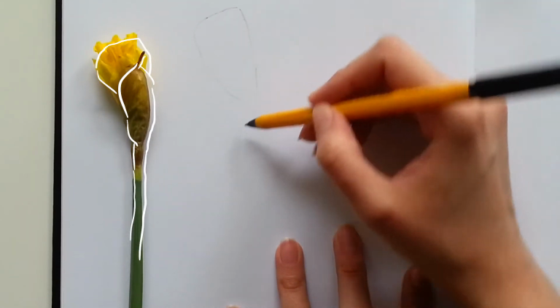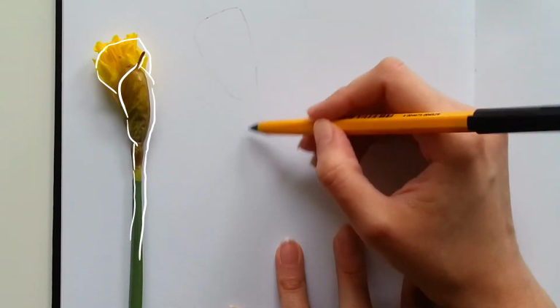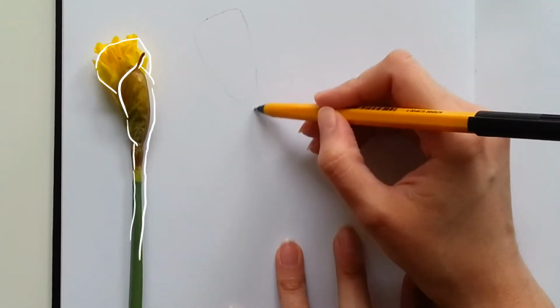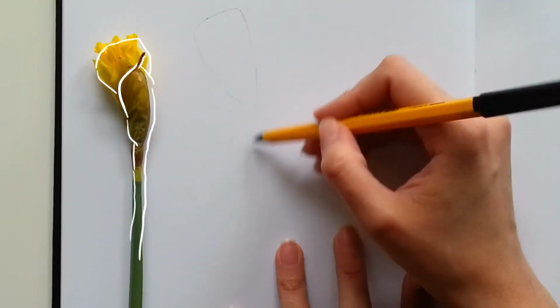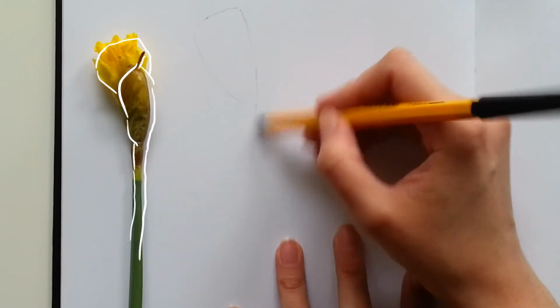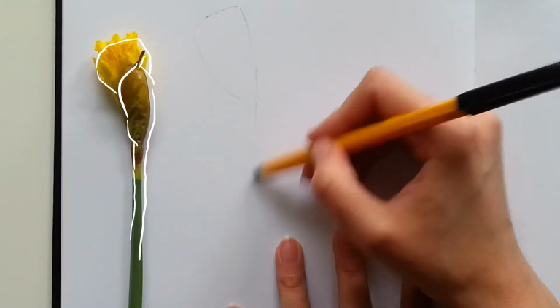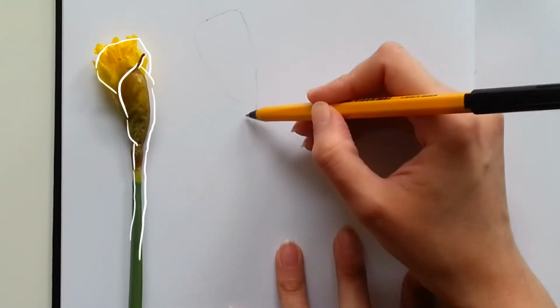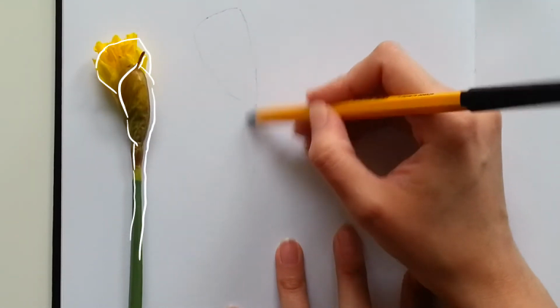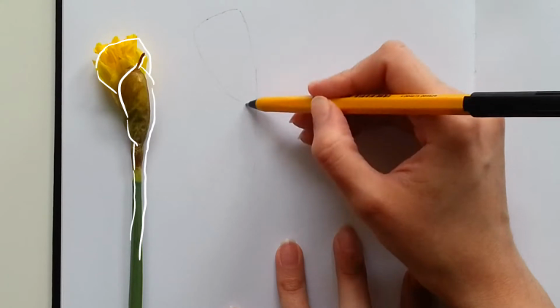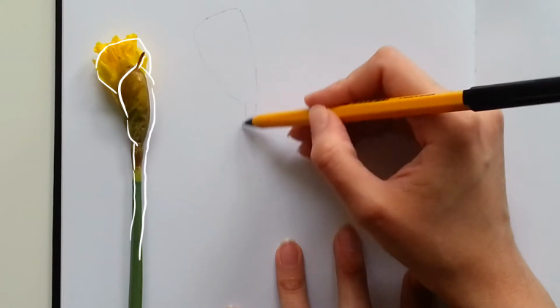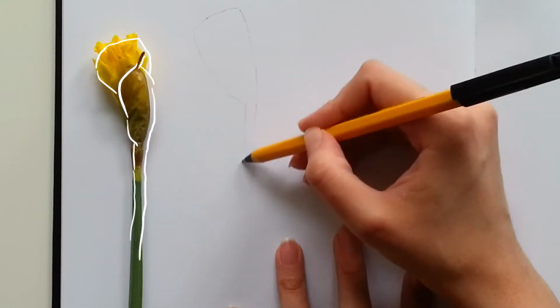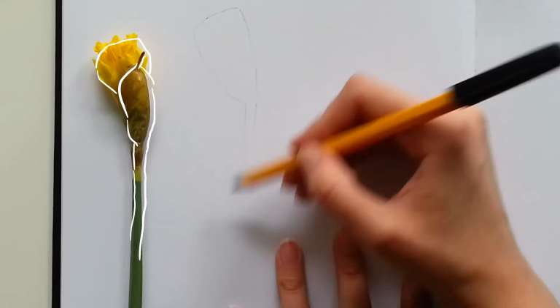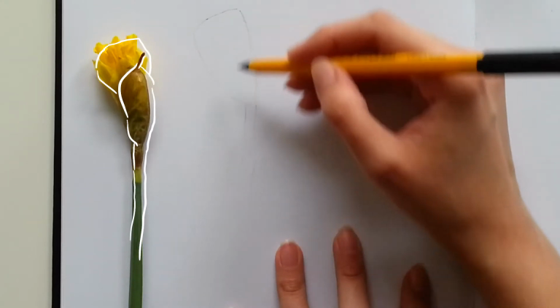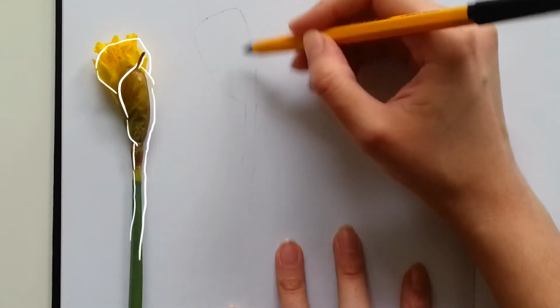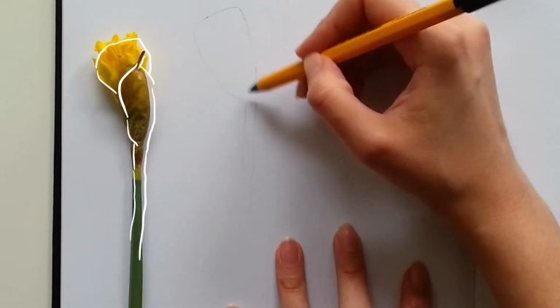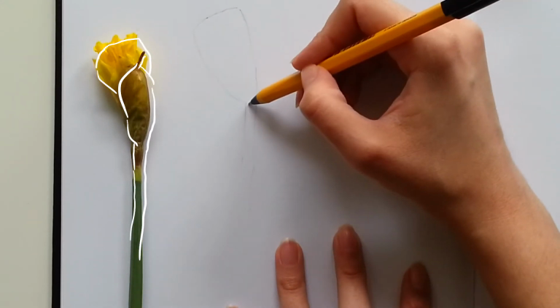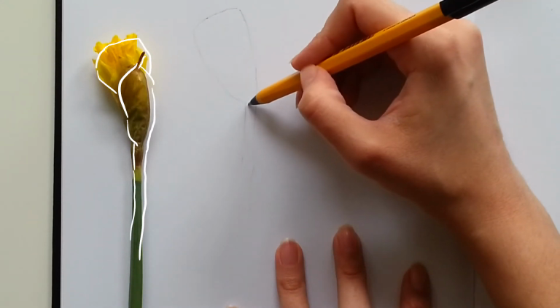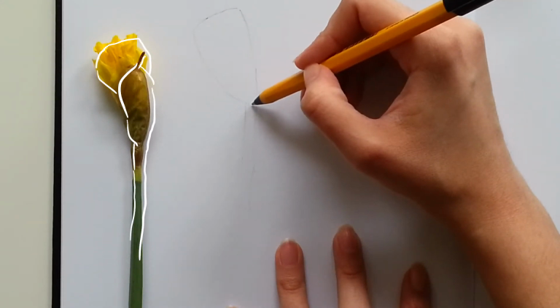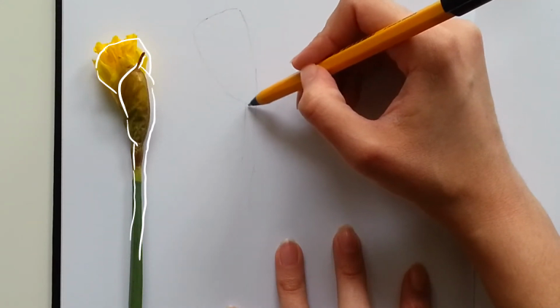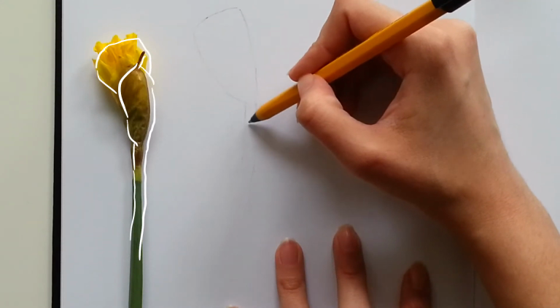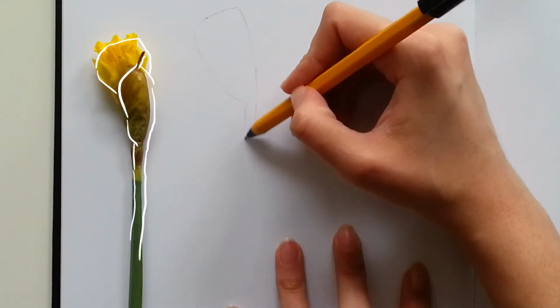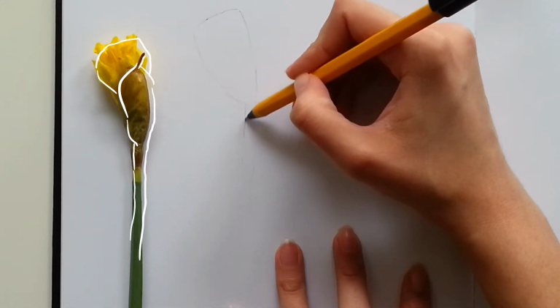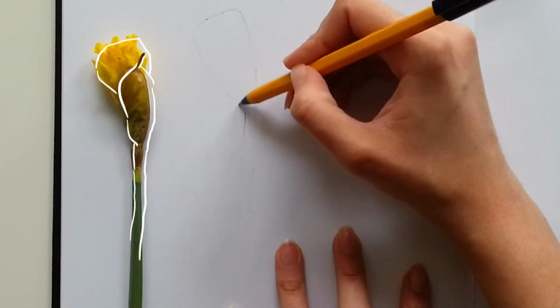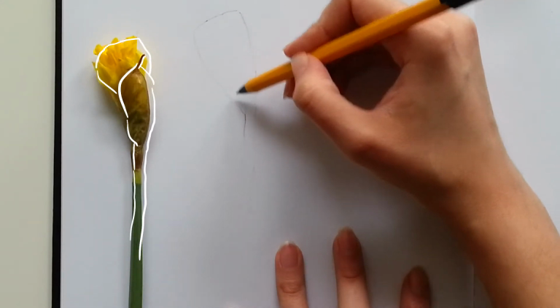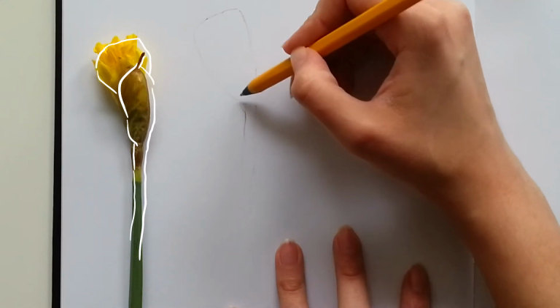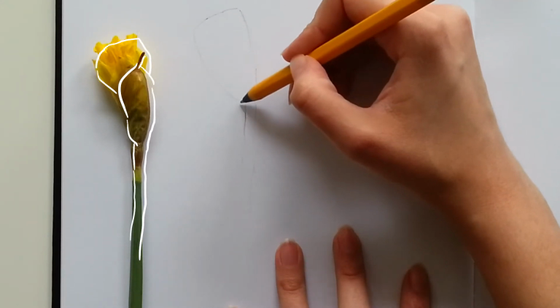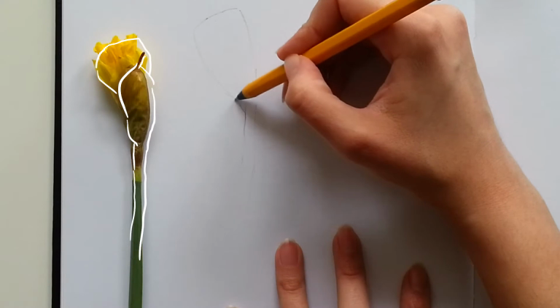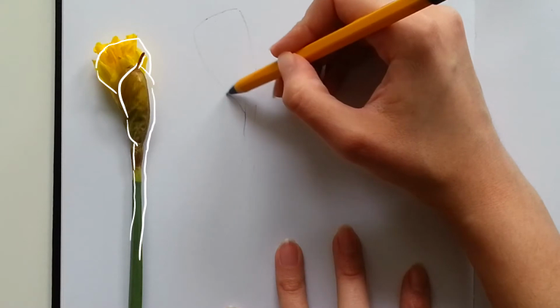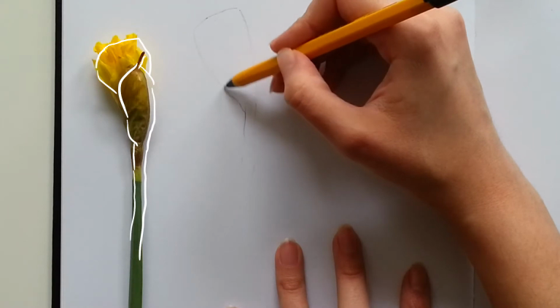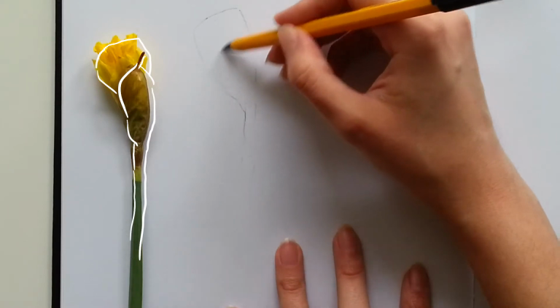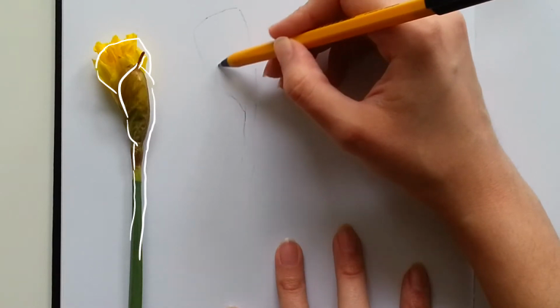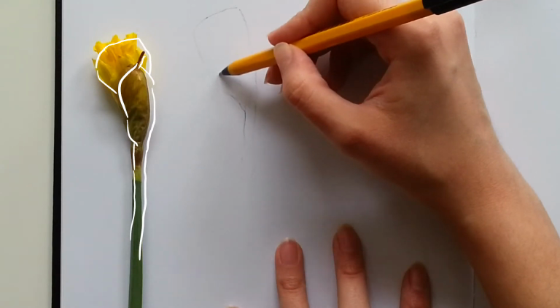Once I put down the overall shape, I just add some details, like the petals, some lines, a little bit of shading, and that's it!